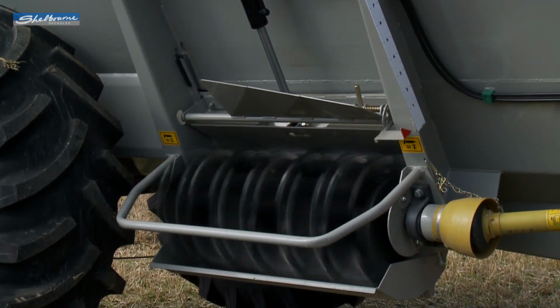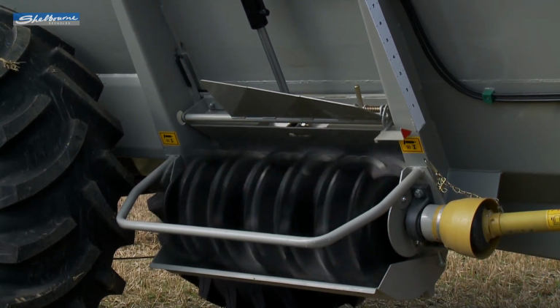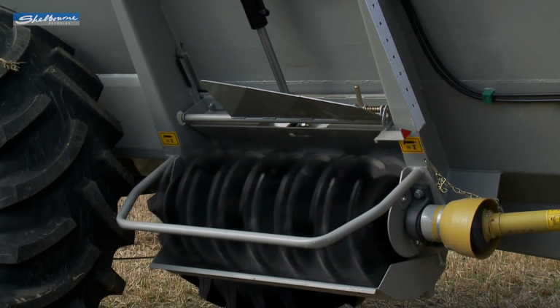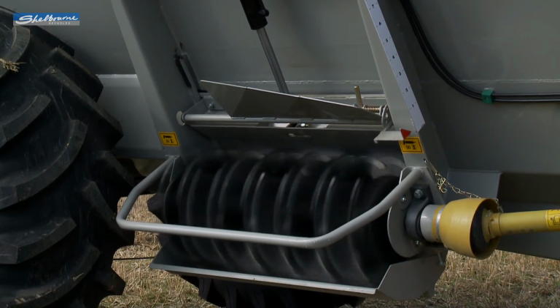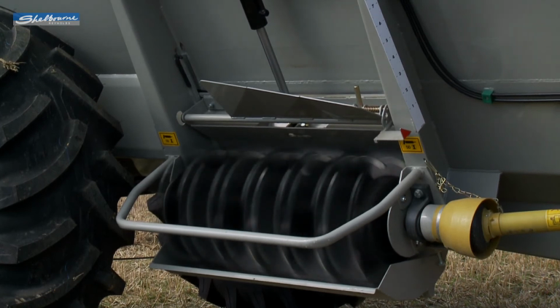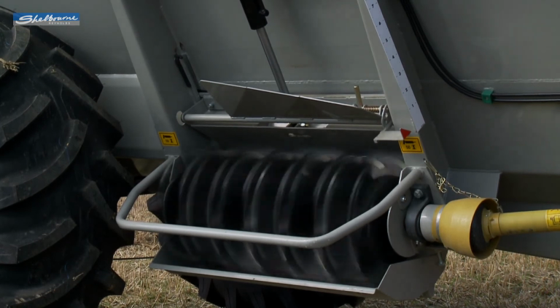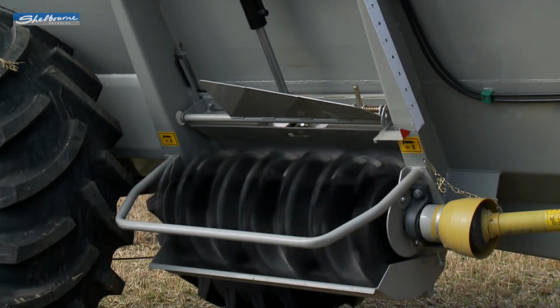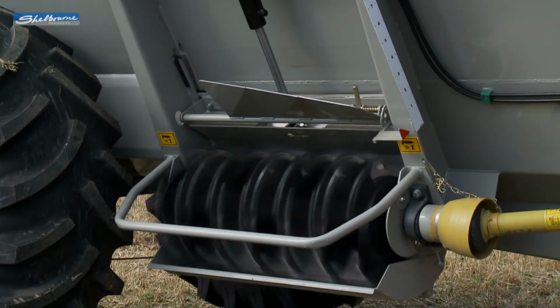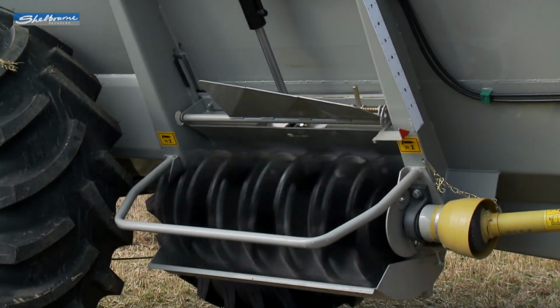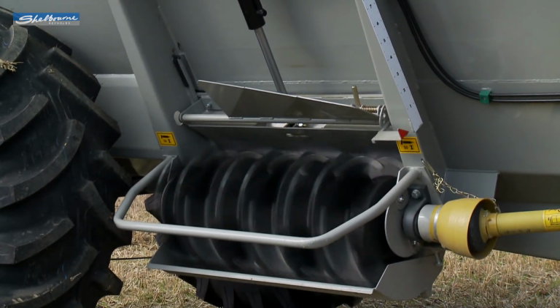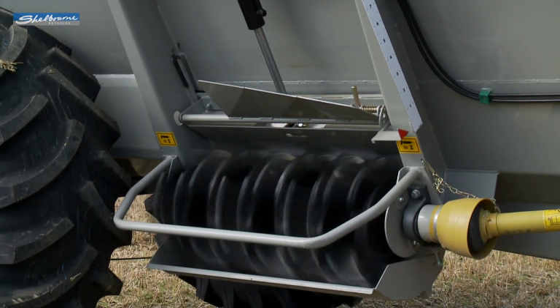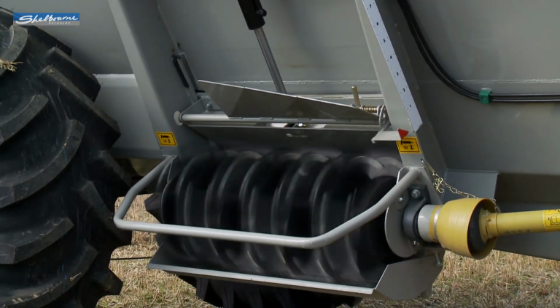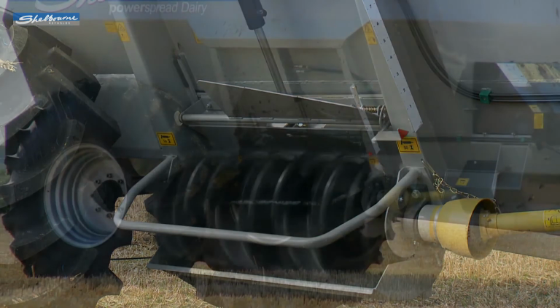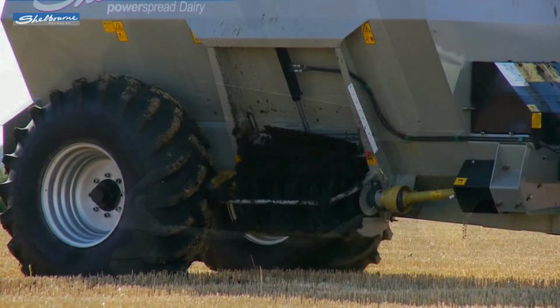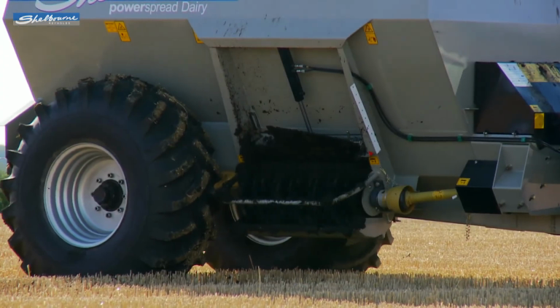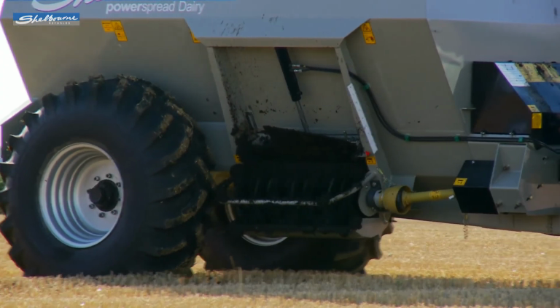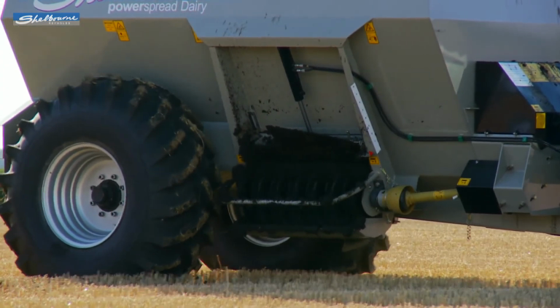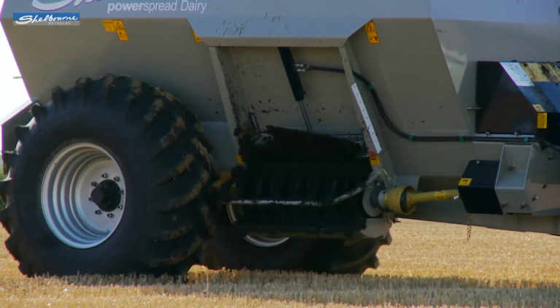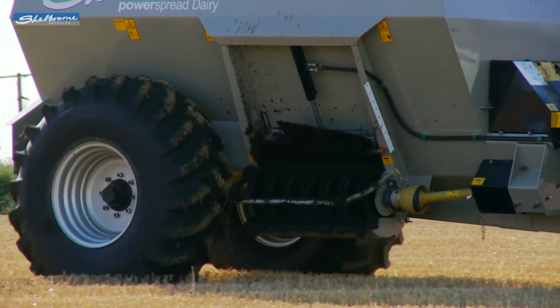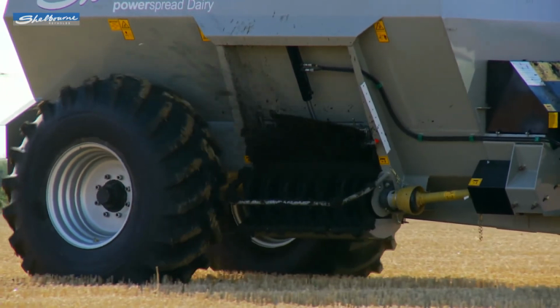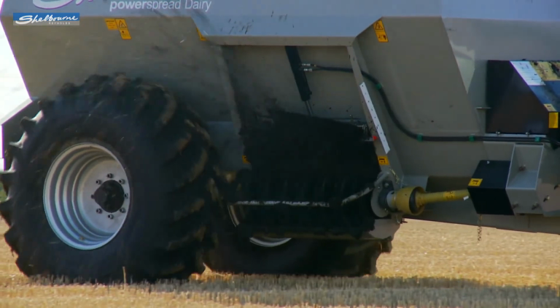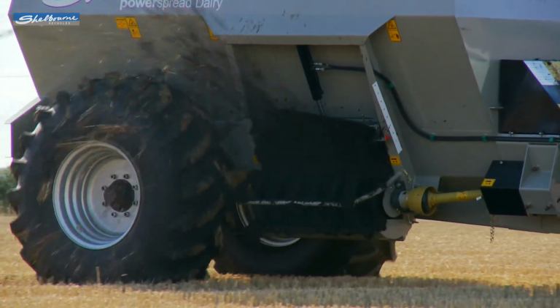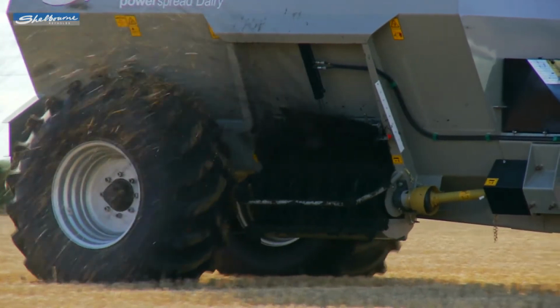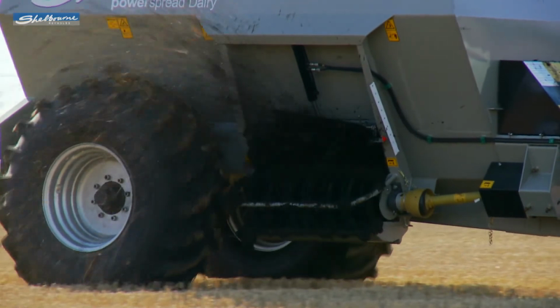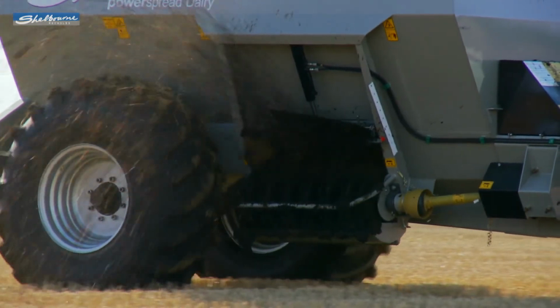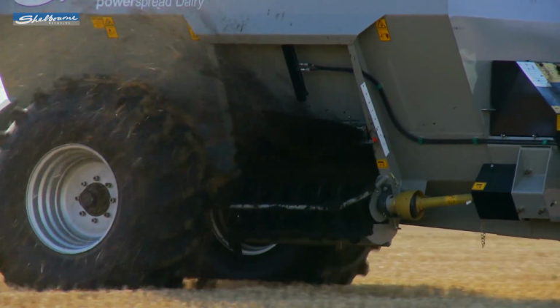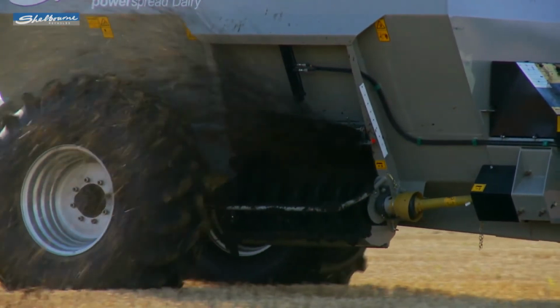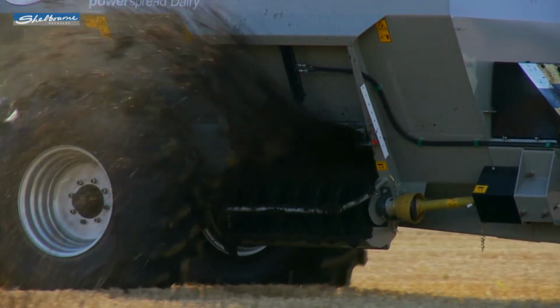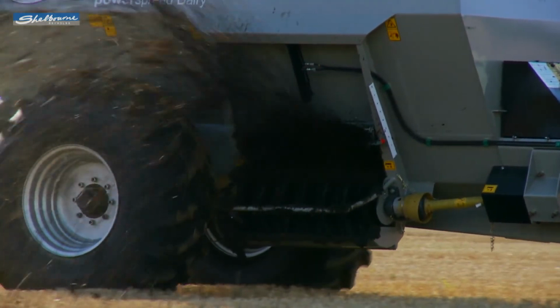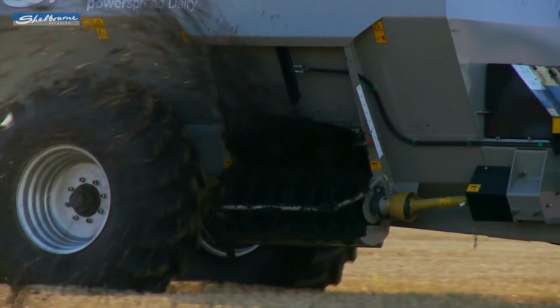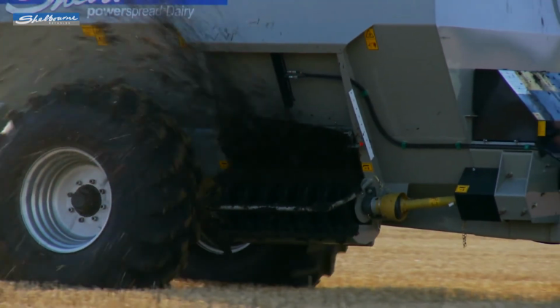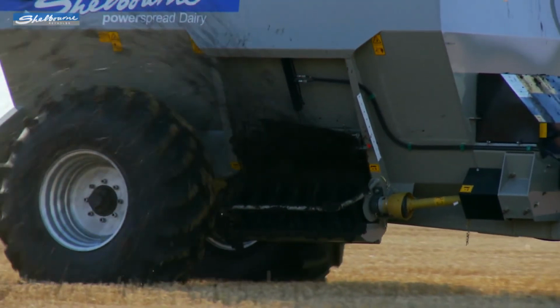The rotor turns in an overshot direction at 700 rpm and takes the material from the central auger, using the underside of the door as a shear plate. This firstly fragments the material before spreading it in an even arc to the side of the machine.